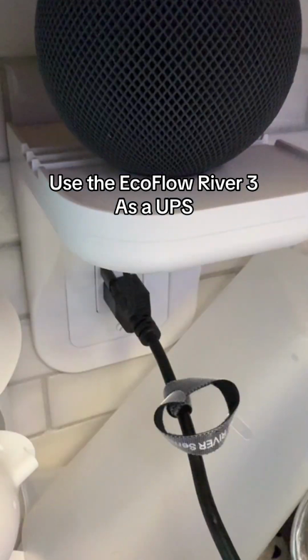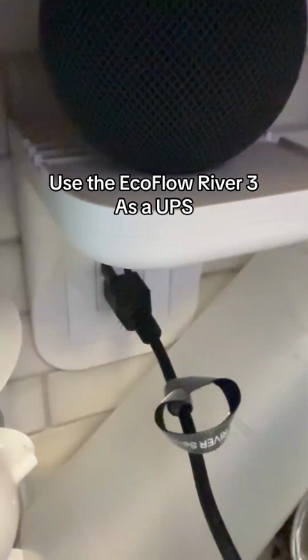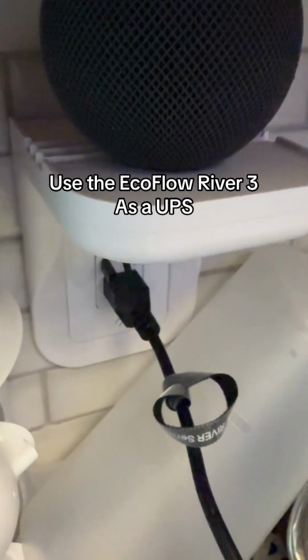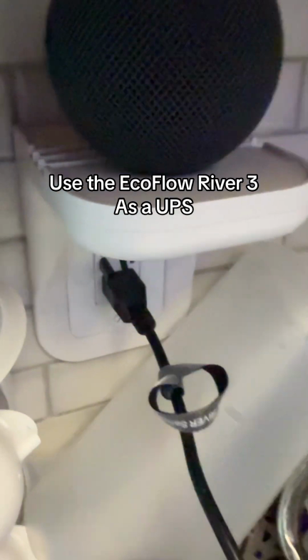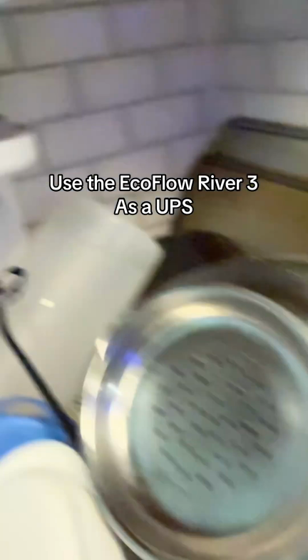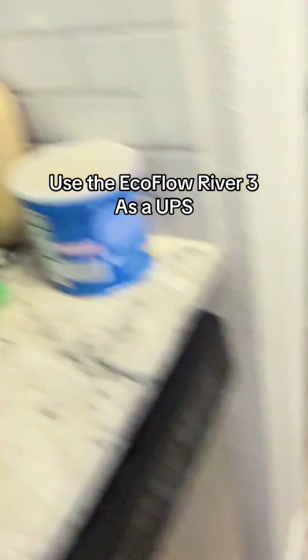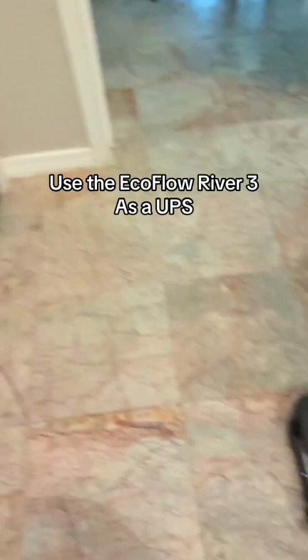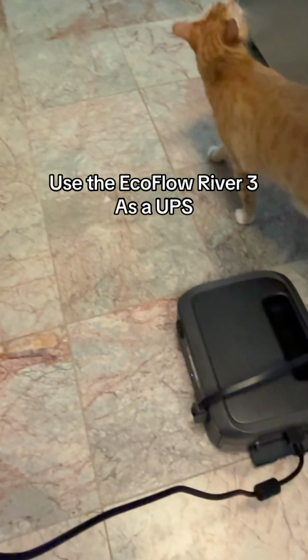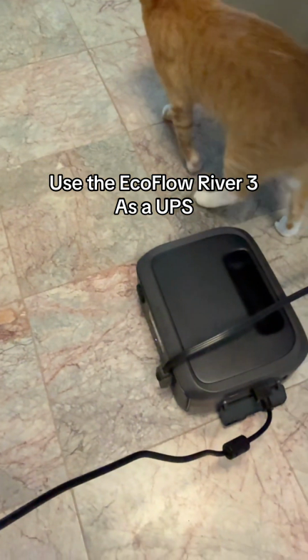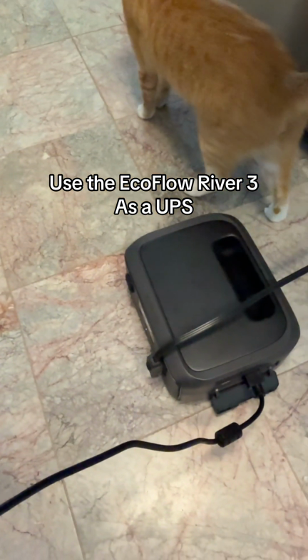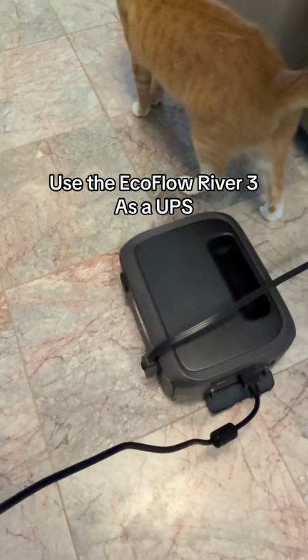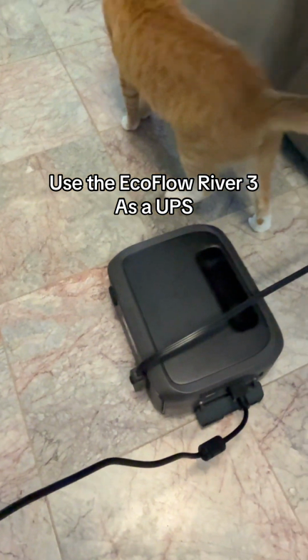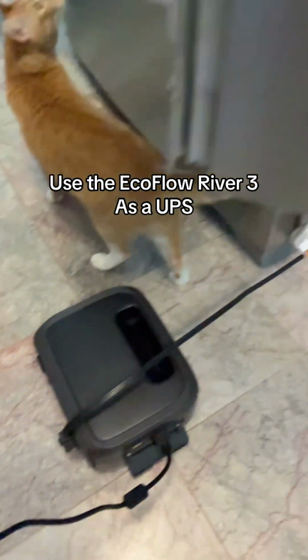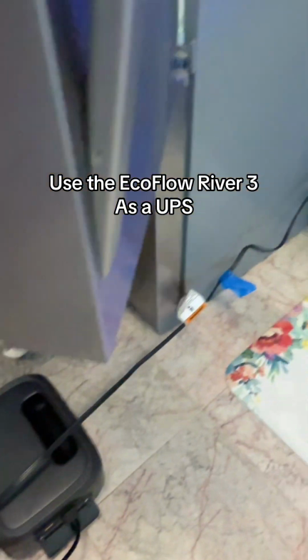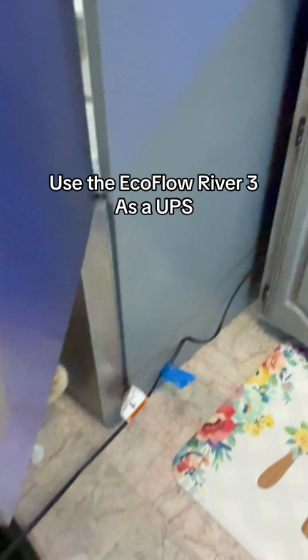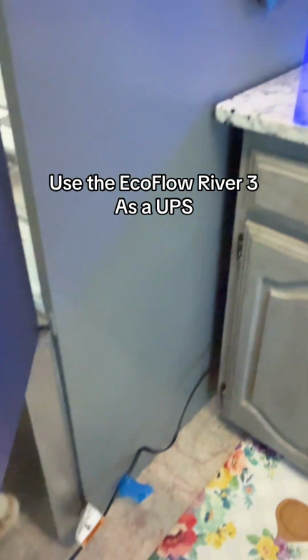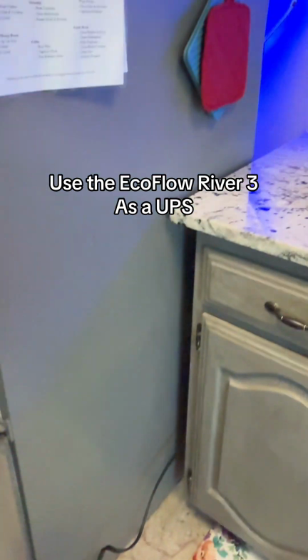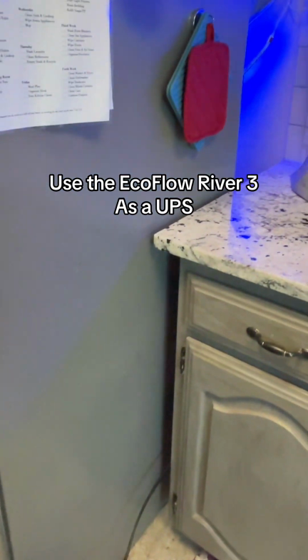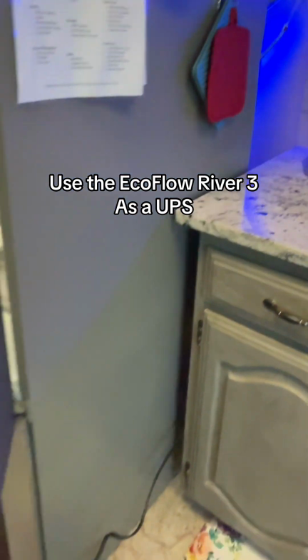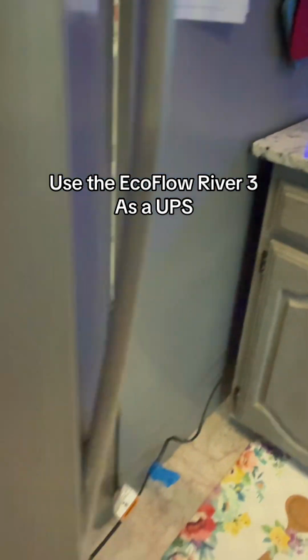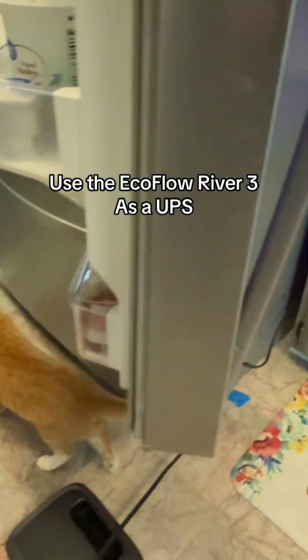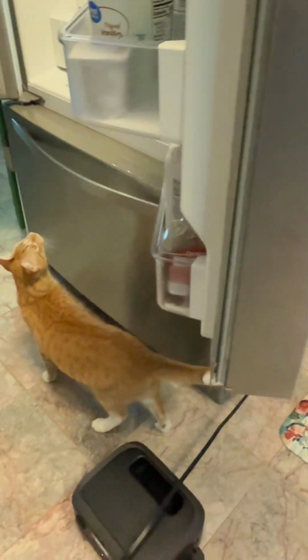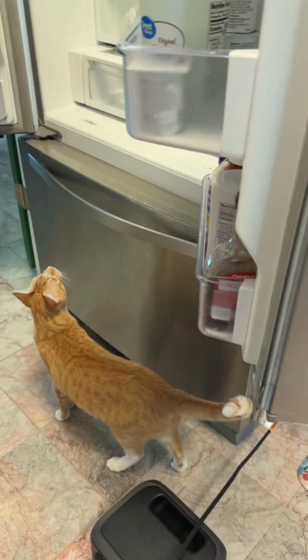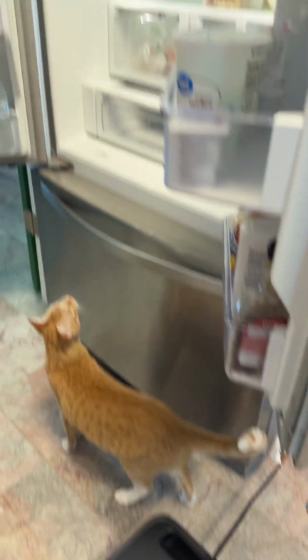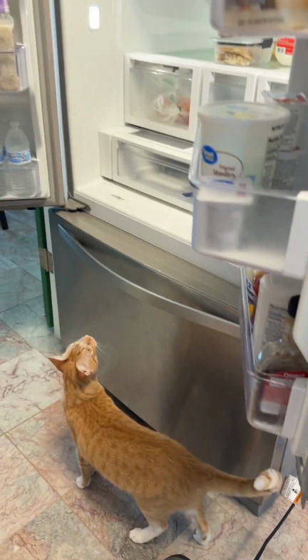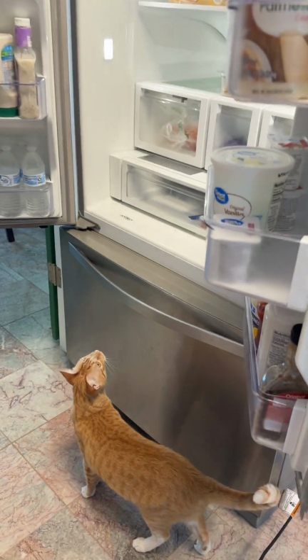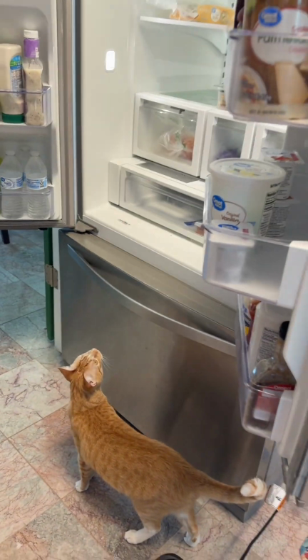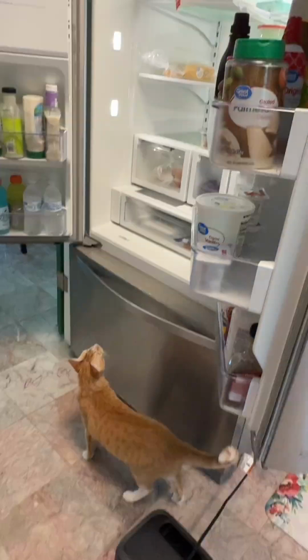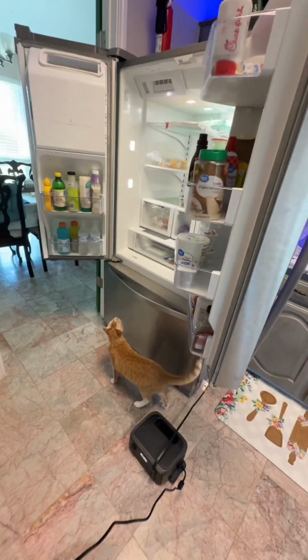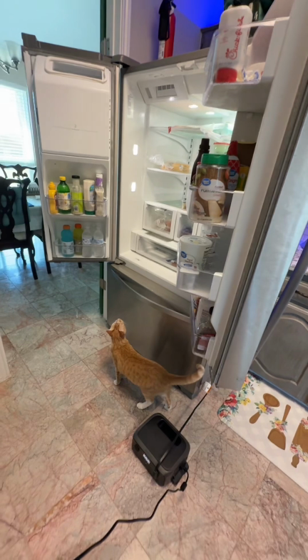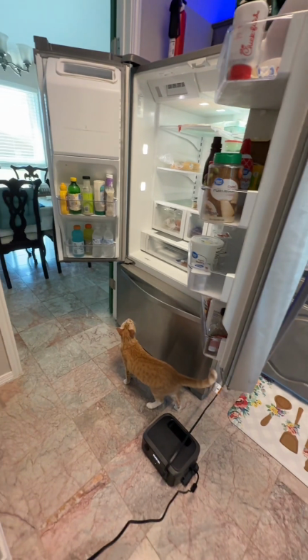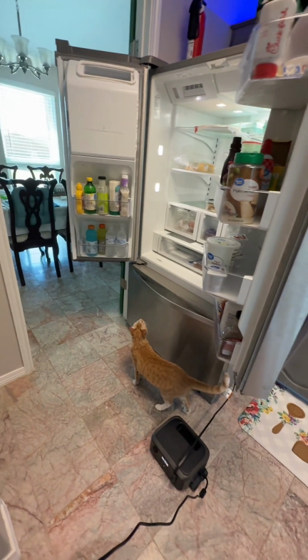The EcoFlow is plugged in right there, and the refrigerator is plugged into the EcoFlow there. So when I pull it, I'm gonna see if there's a blip.